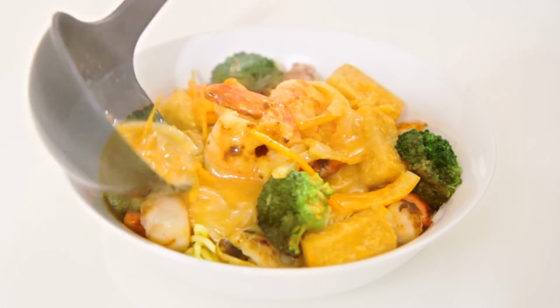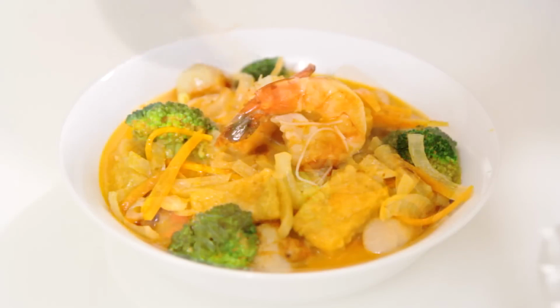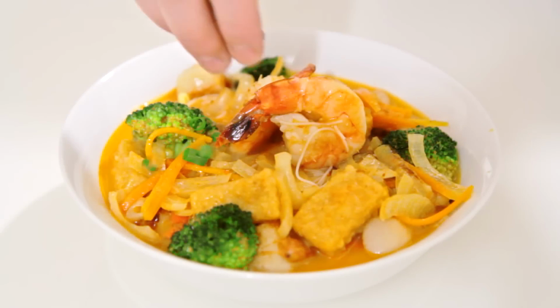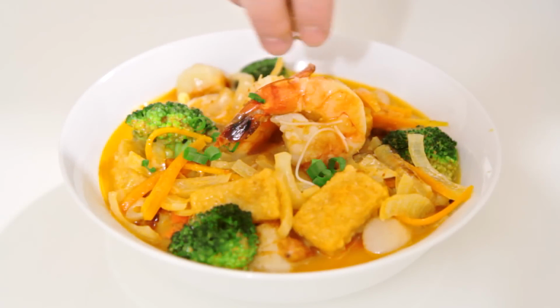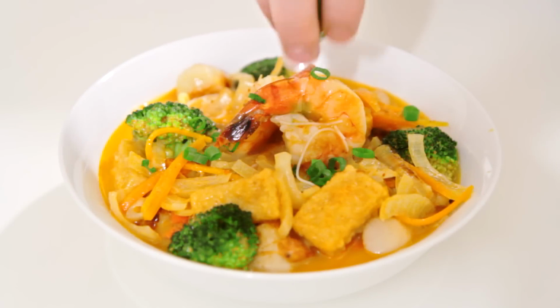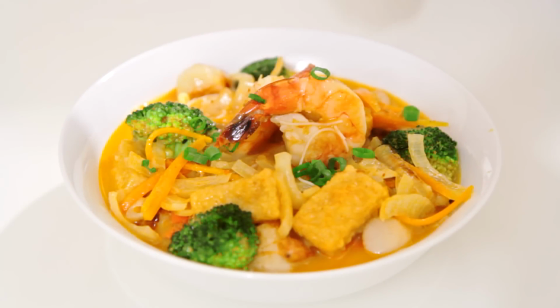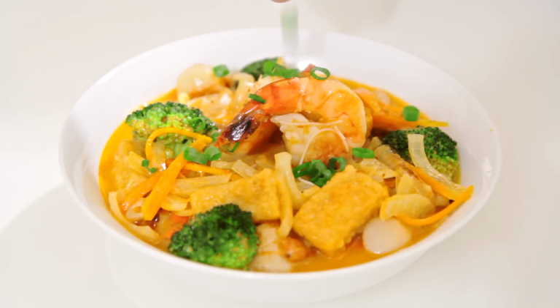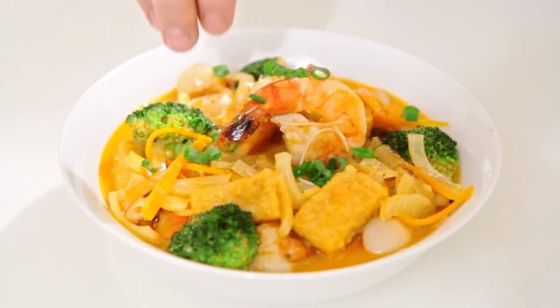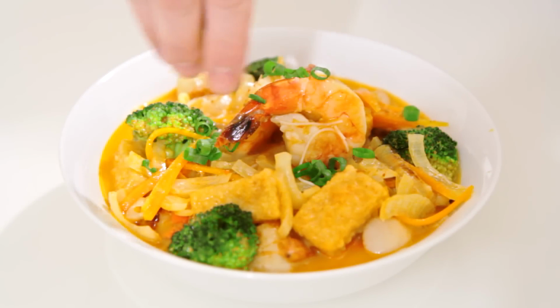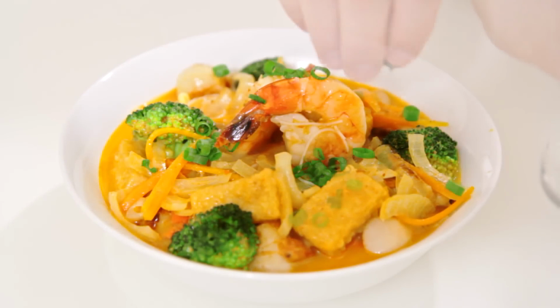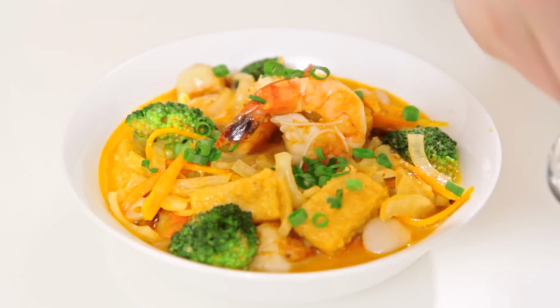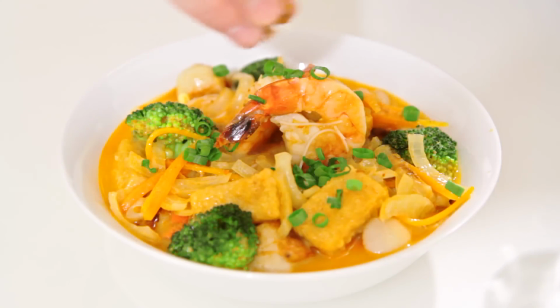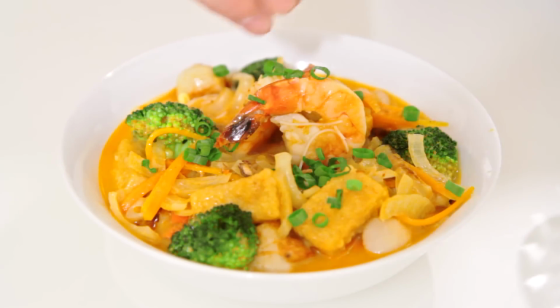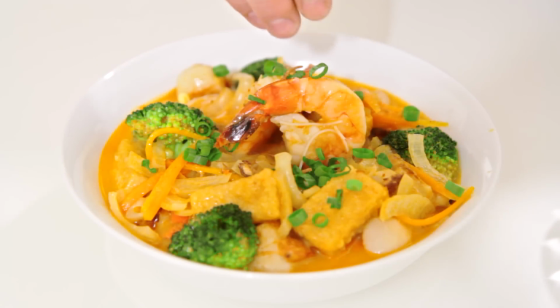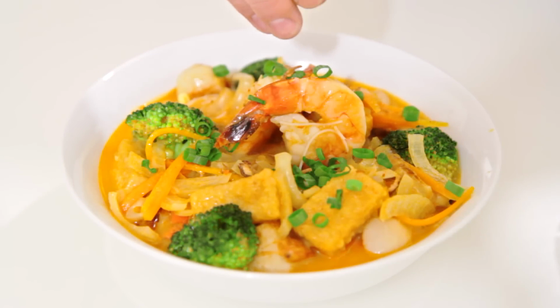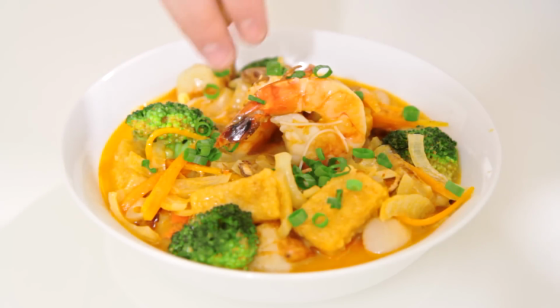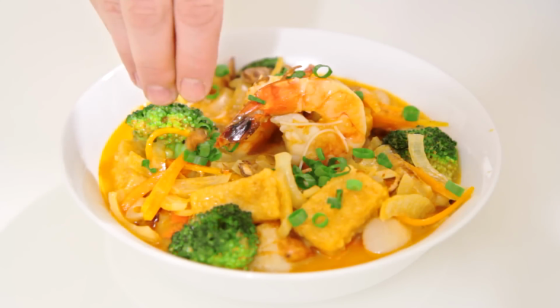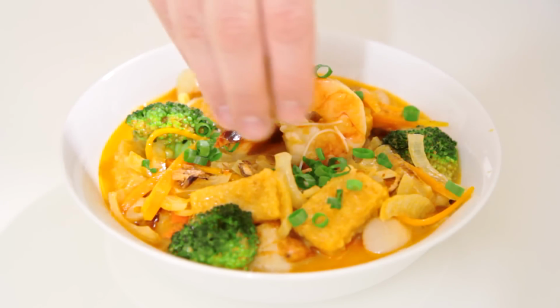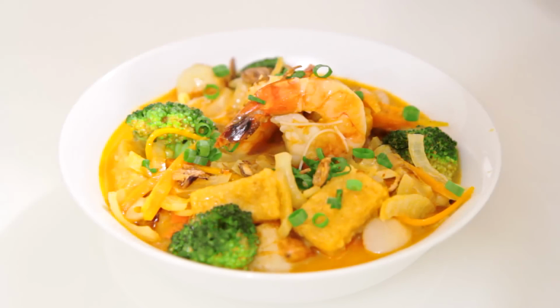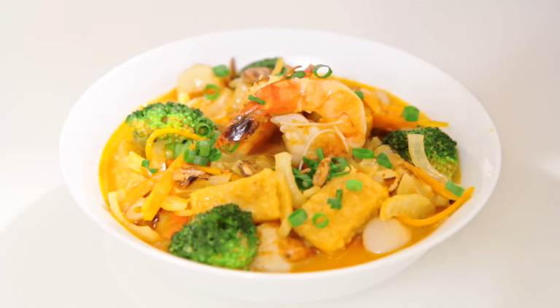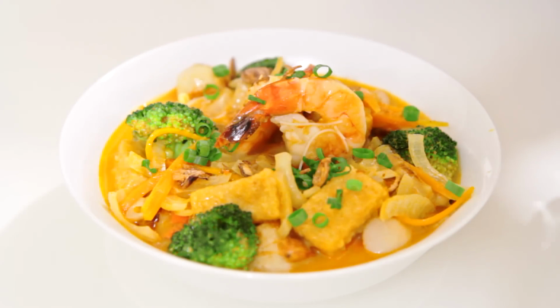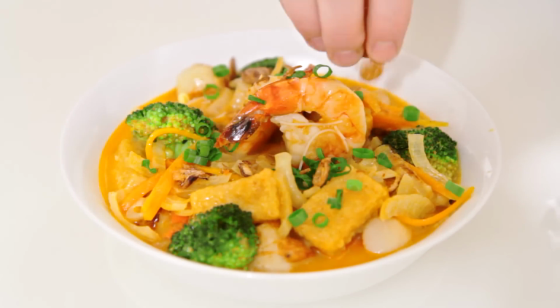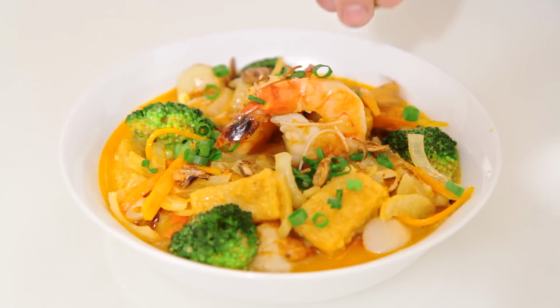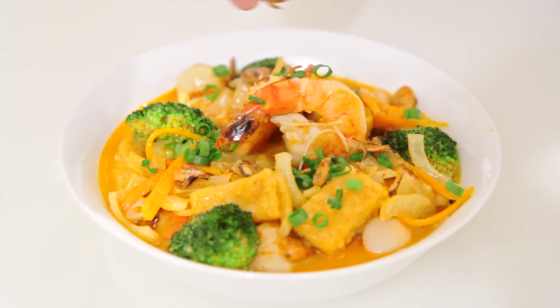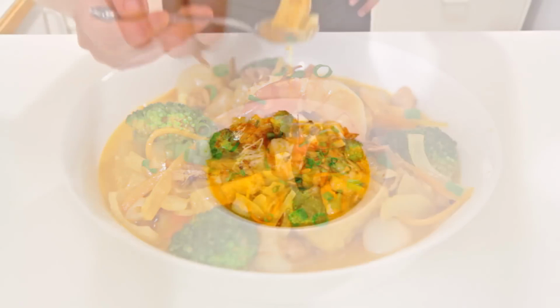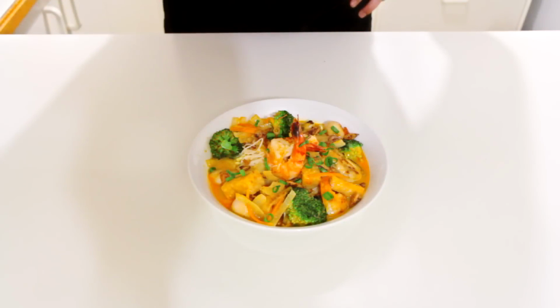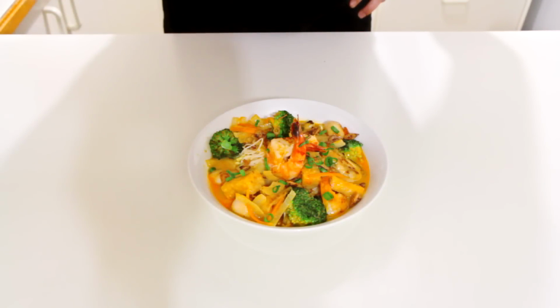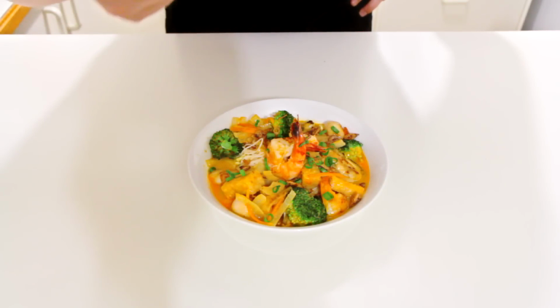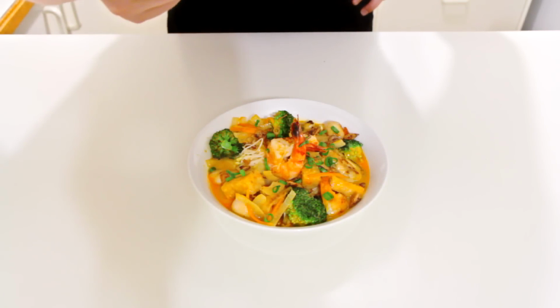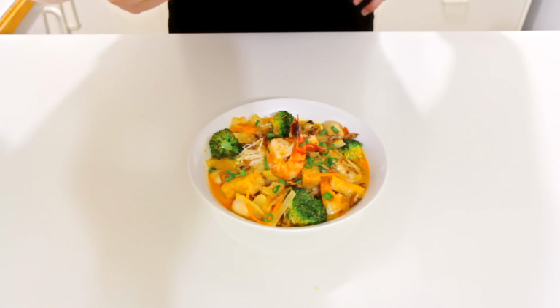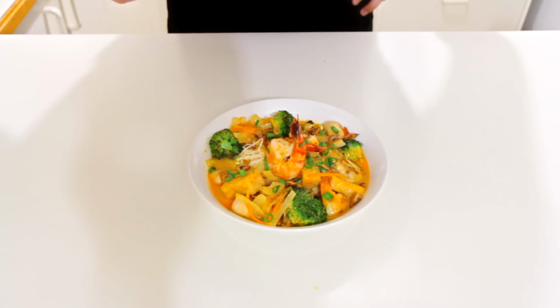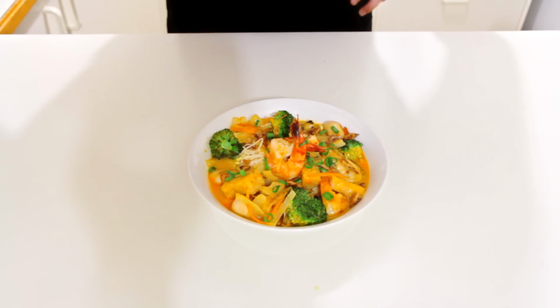Beautiful stuff guys! To top it off I'm just going to sprinkle over some chopped spring onions as well as some fried shallots. These are also available in the Asian section of your supermarket and they are great on top of any noodle soup — so give them a go if you haven't tried them before. And you're done!